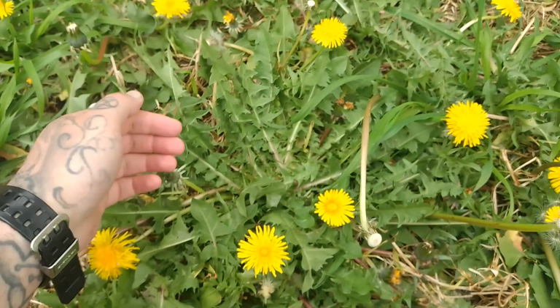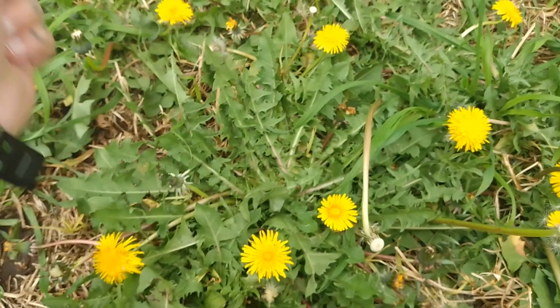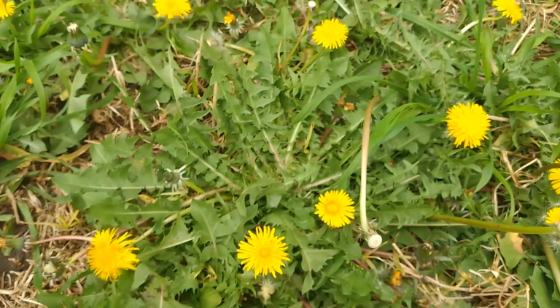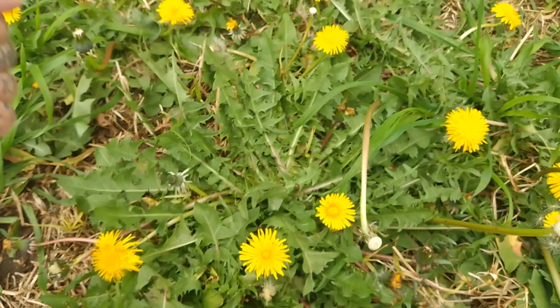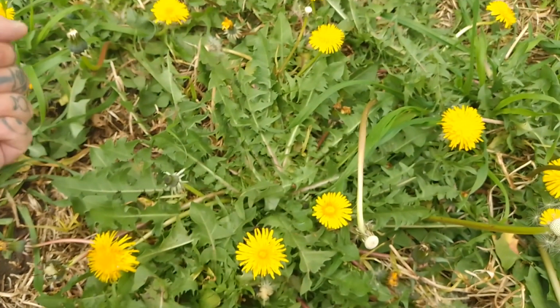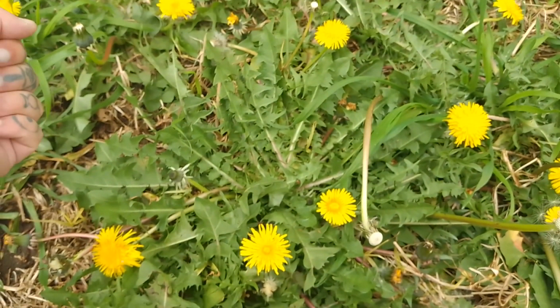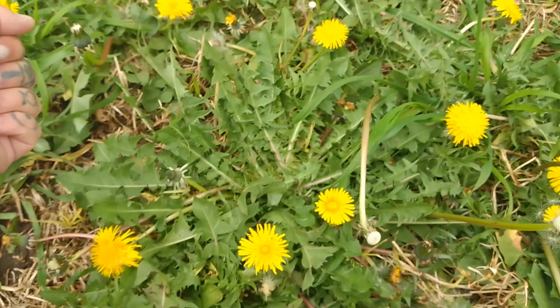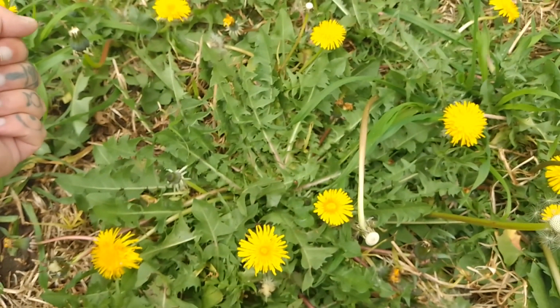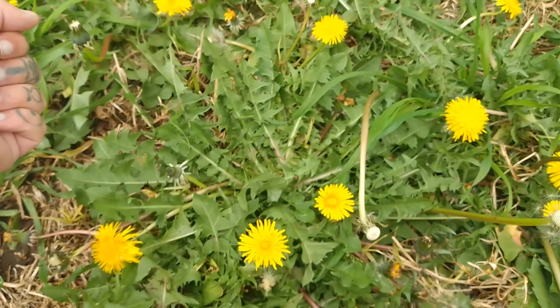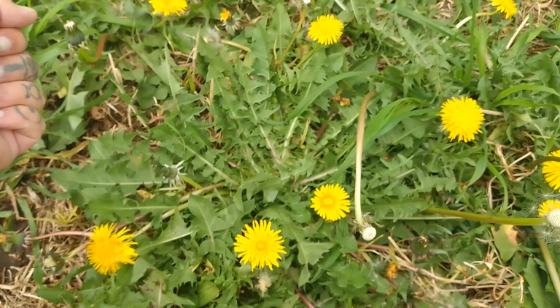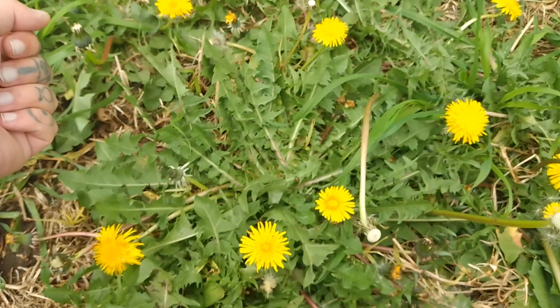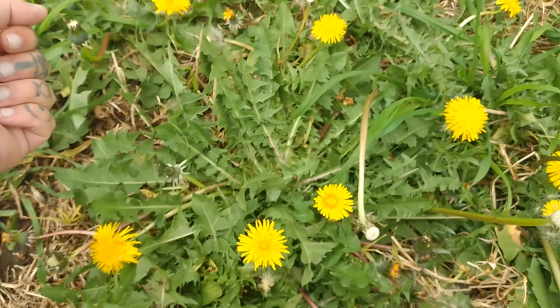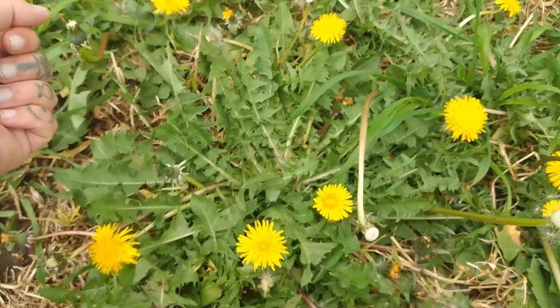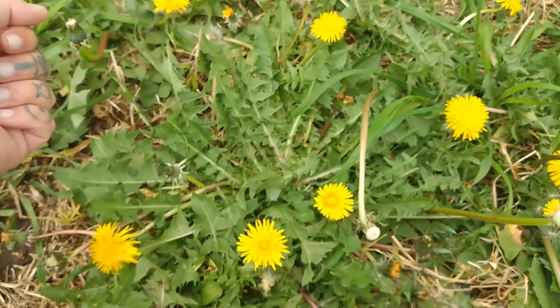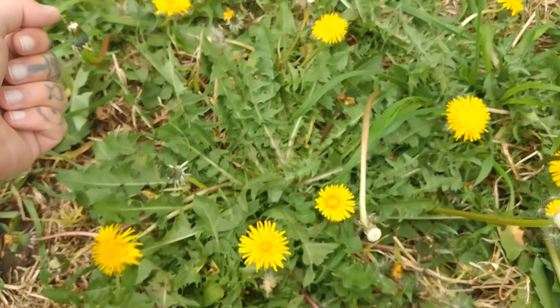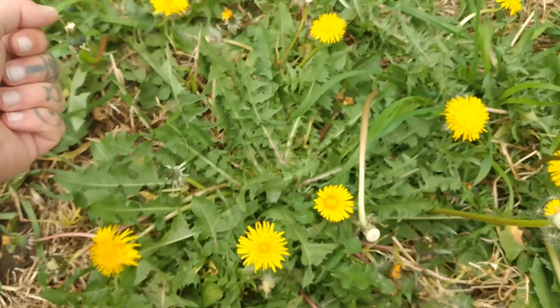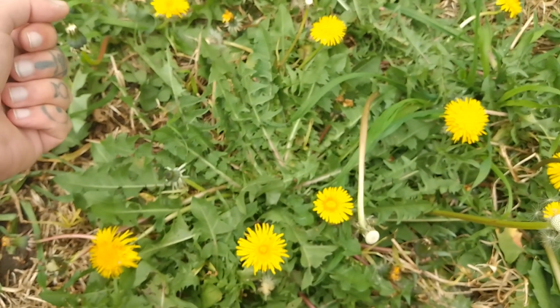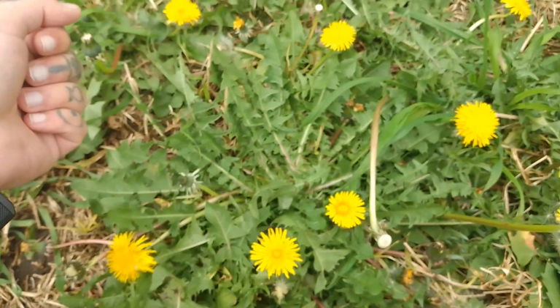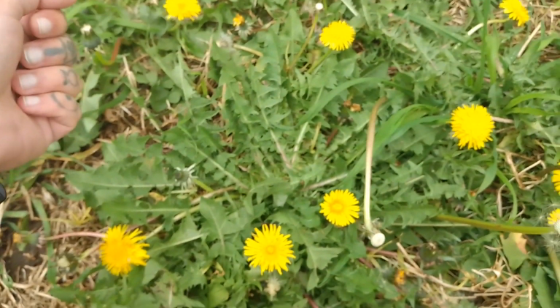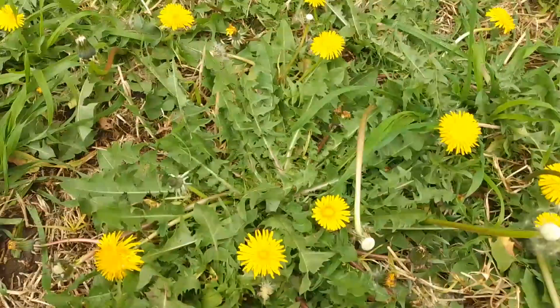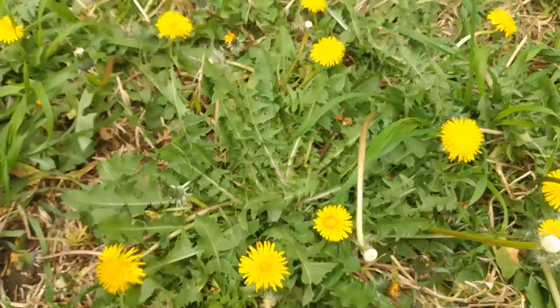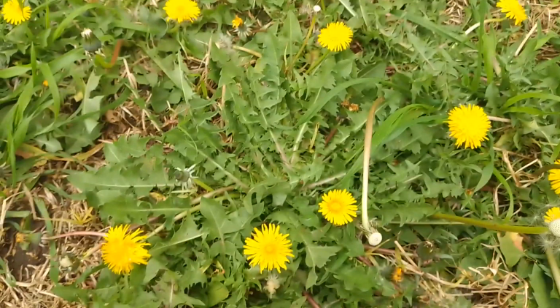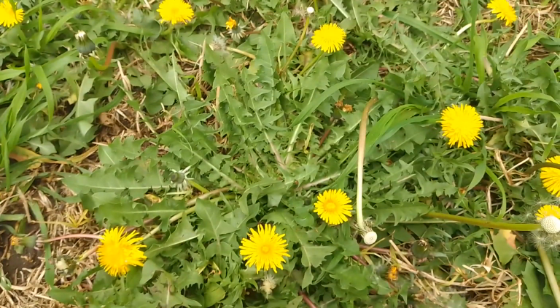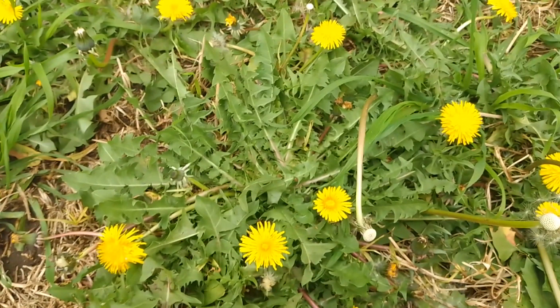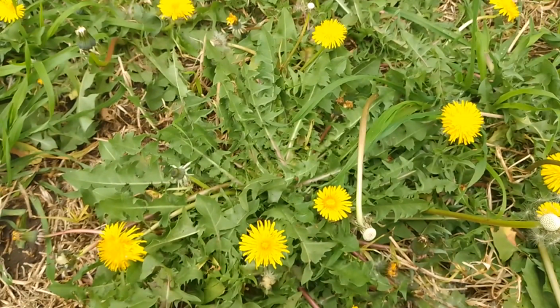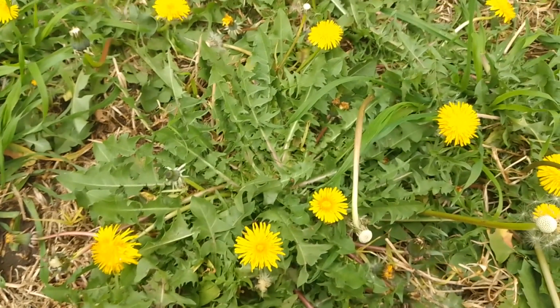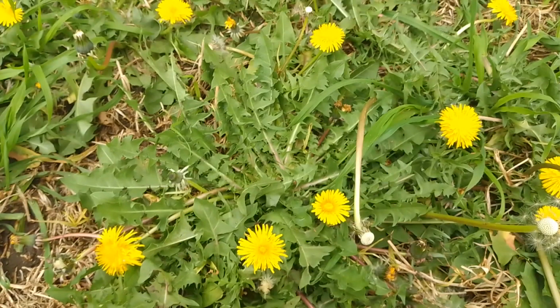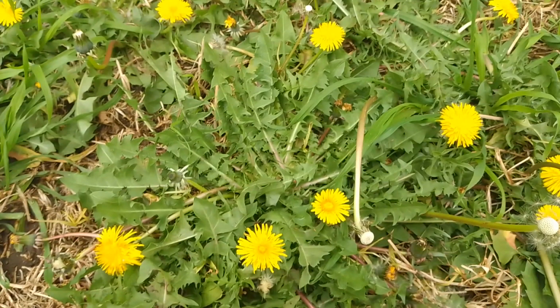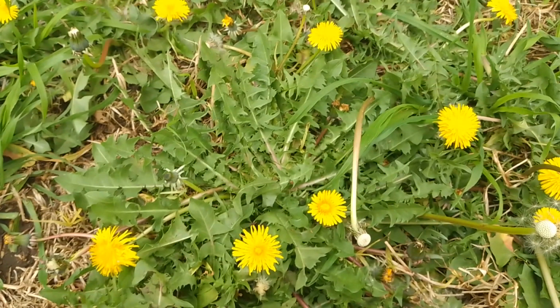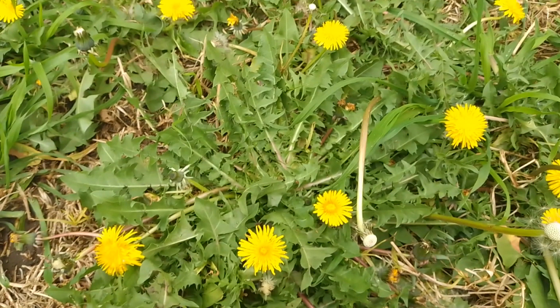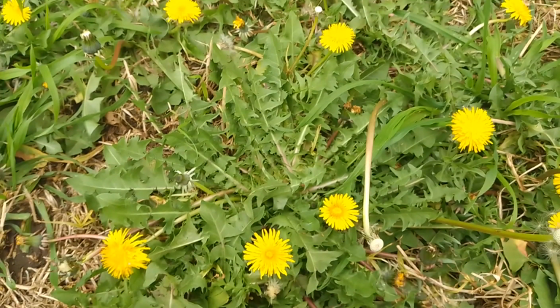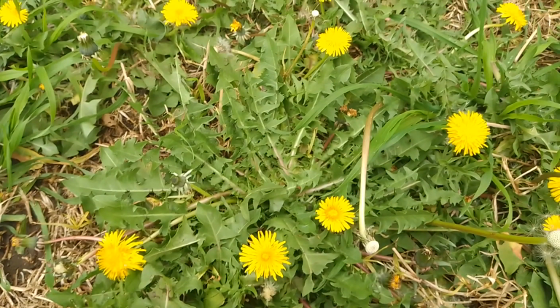So there you have it folks, the dandelion or the Taraxacum officinale. If you enjoyed this video, please like and subscribe and I'll see you again shortly. Happy foraging!